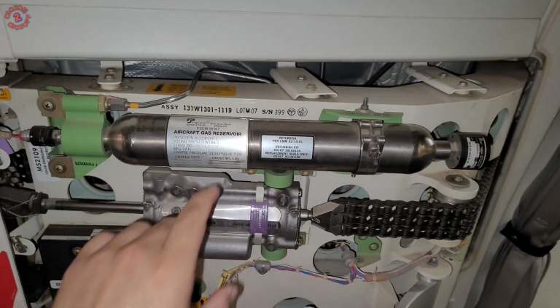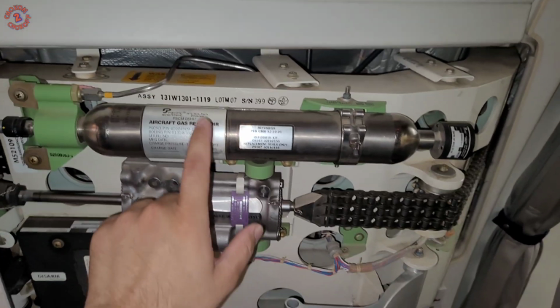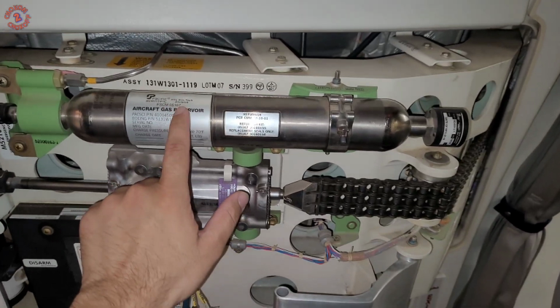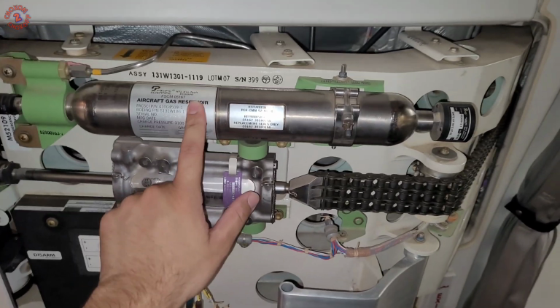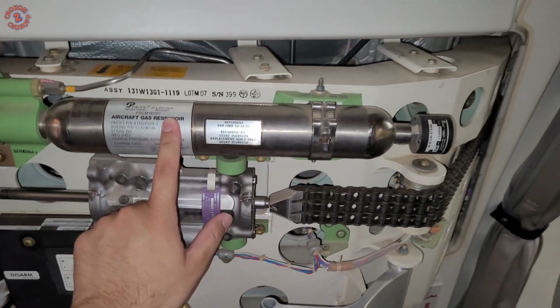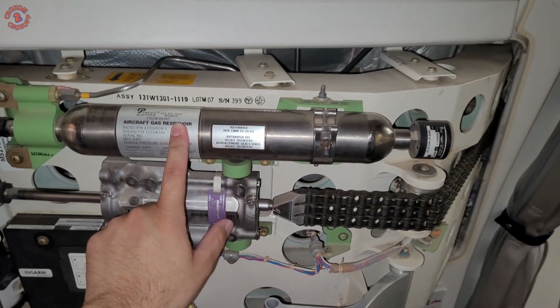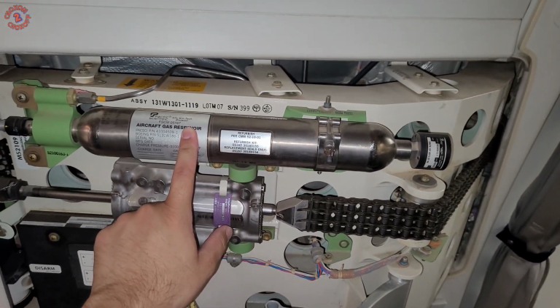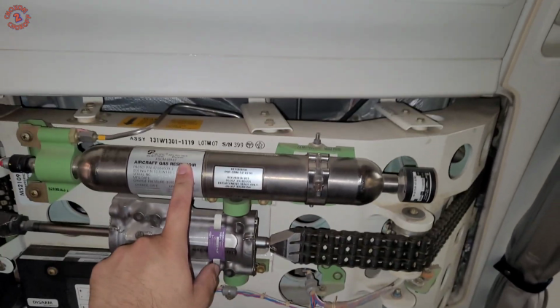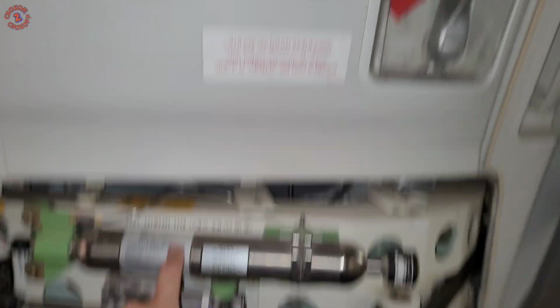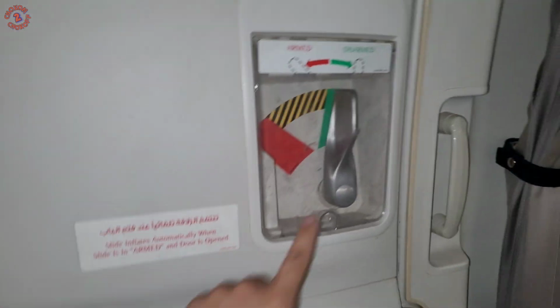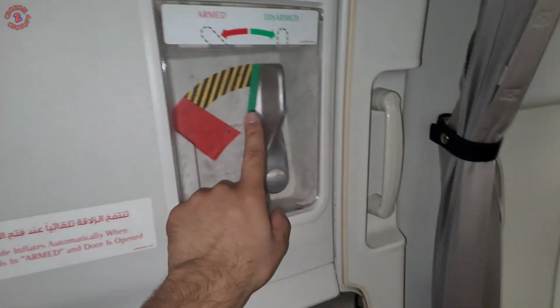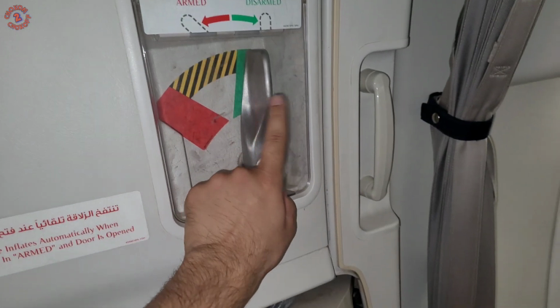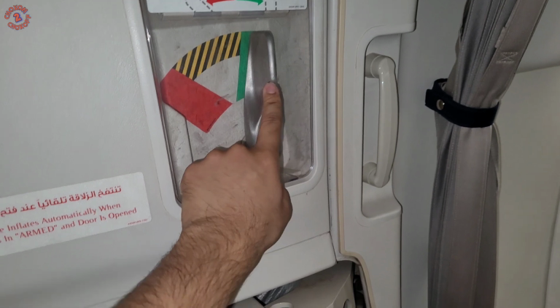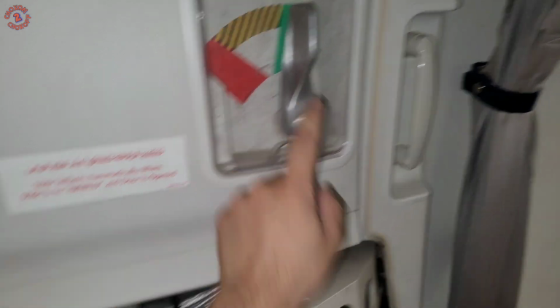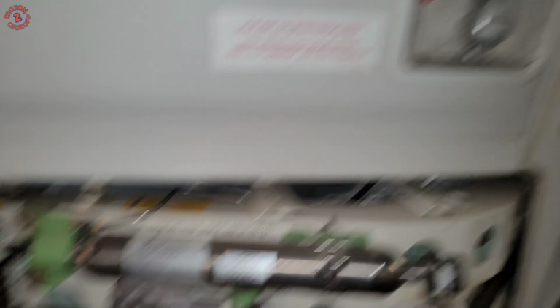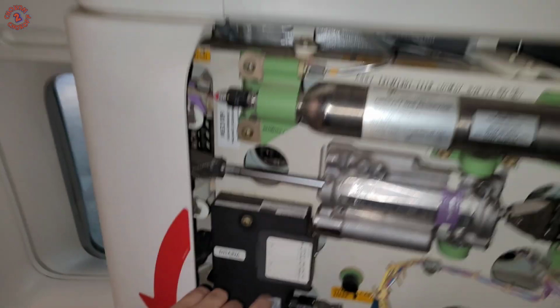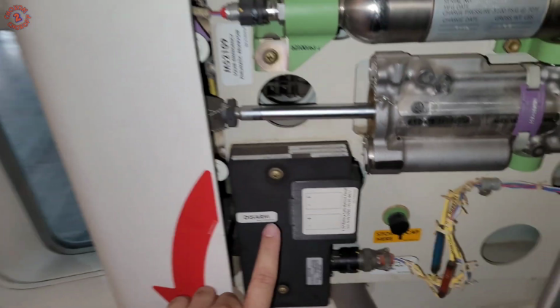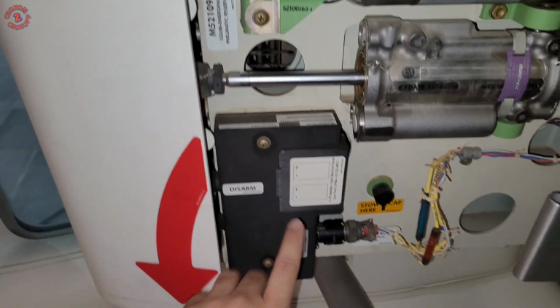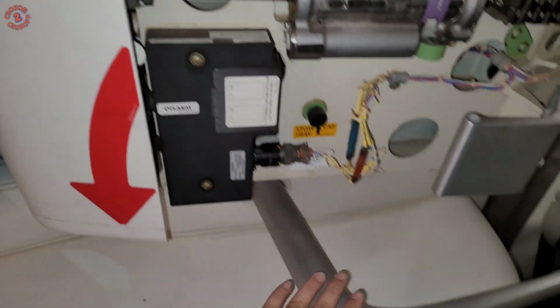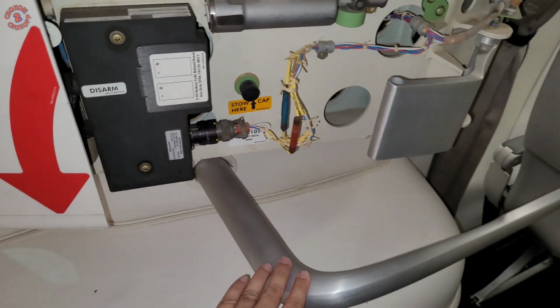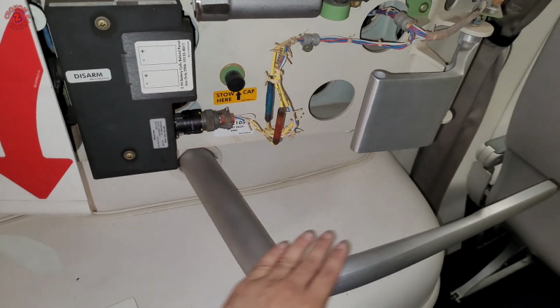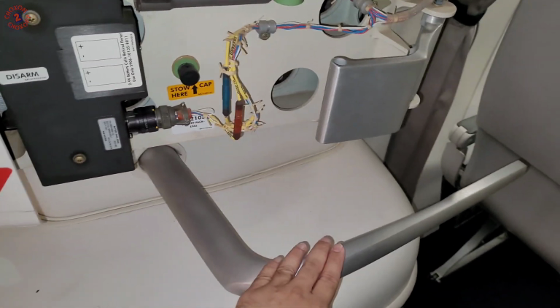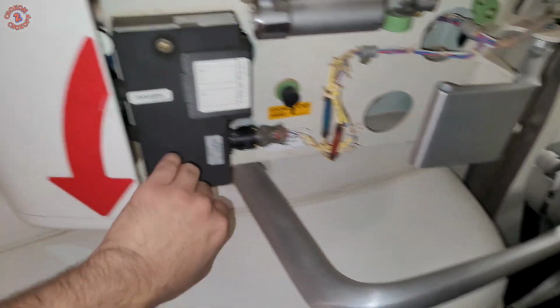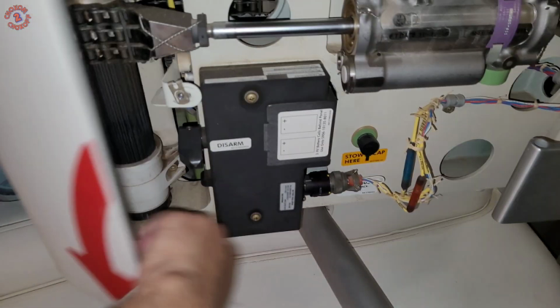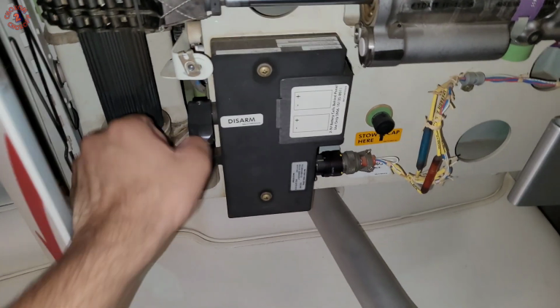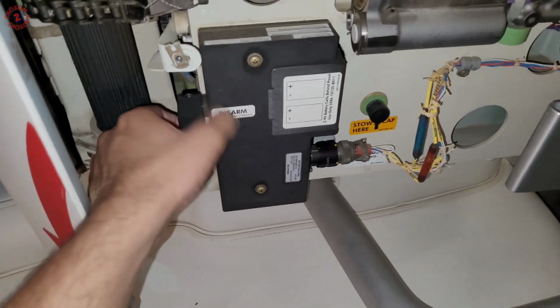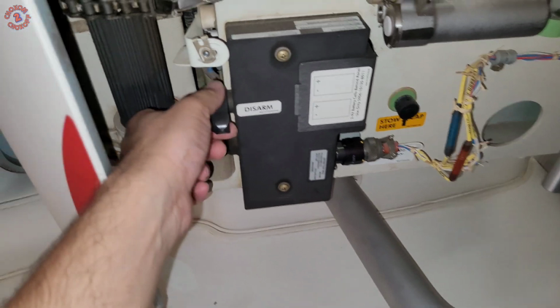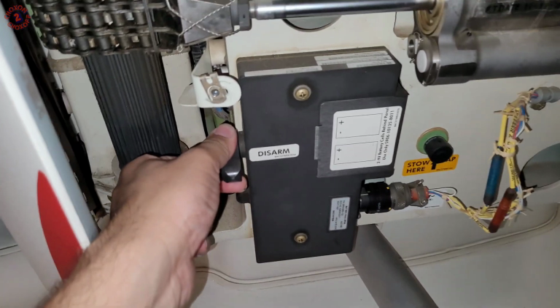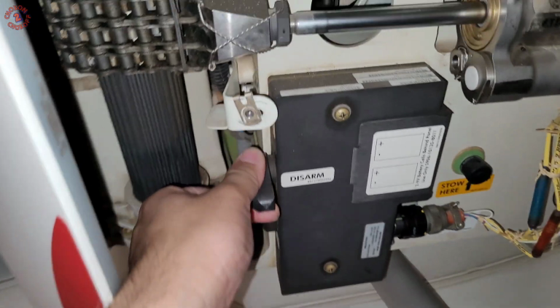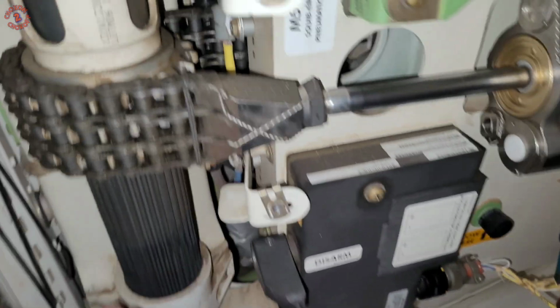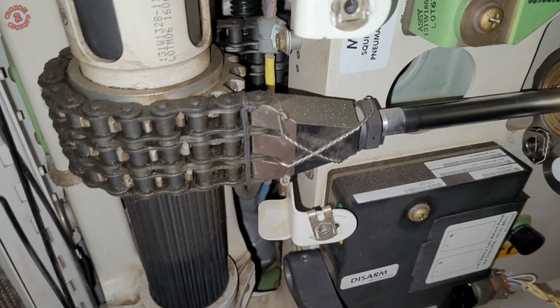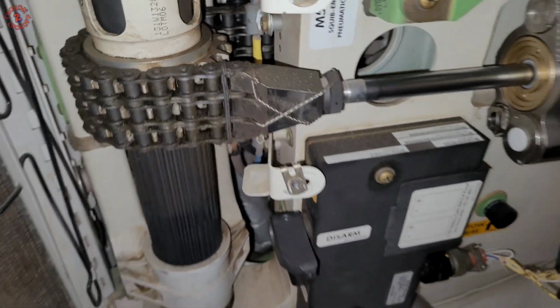Right now we are replacing this reservoir. Make sure this lever is in the disarm position, make sure the door is fully closed, make sure the power pack is in disarm position and there is no green light blinking.